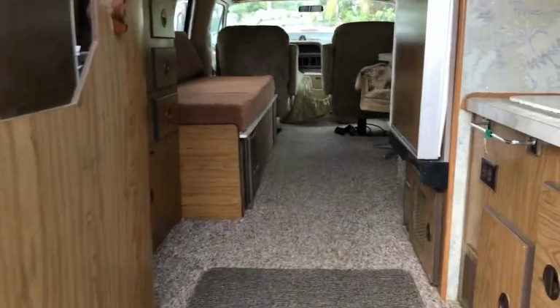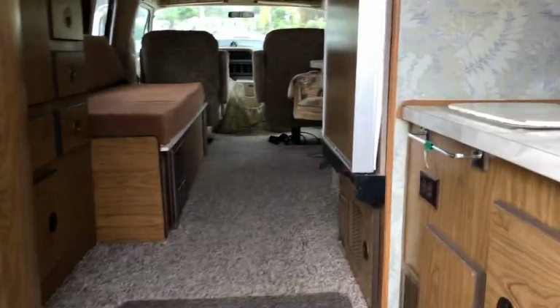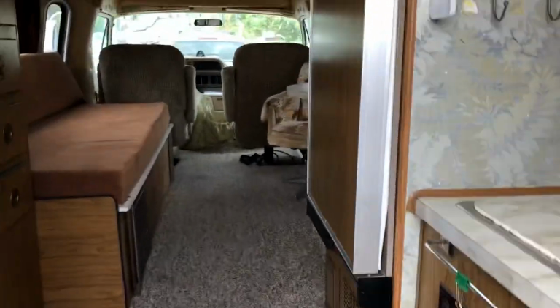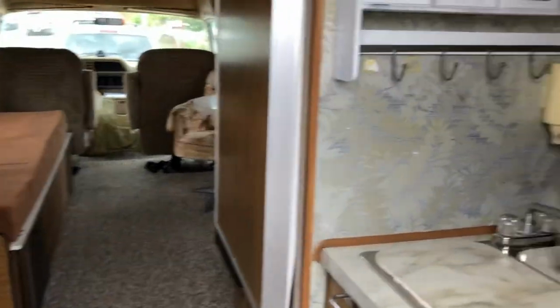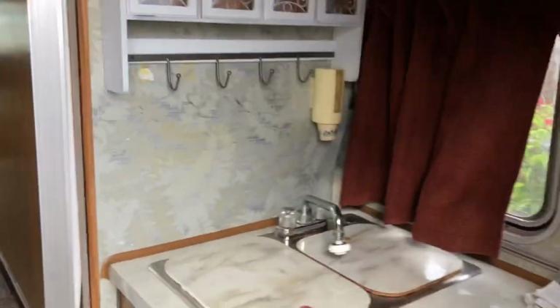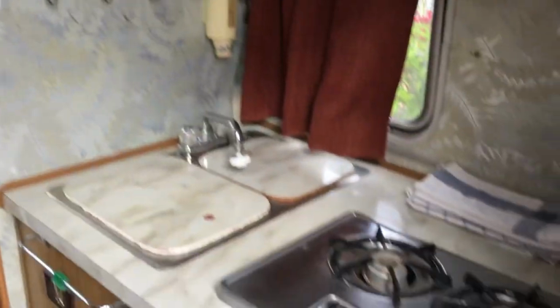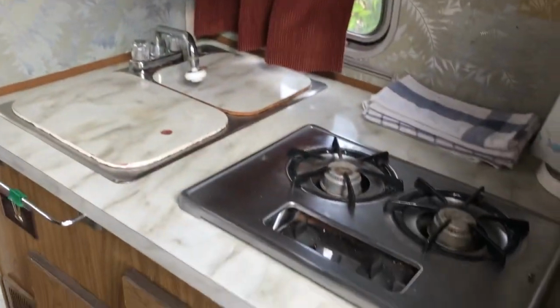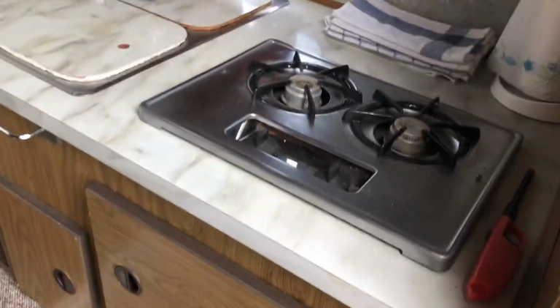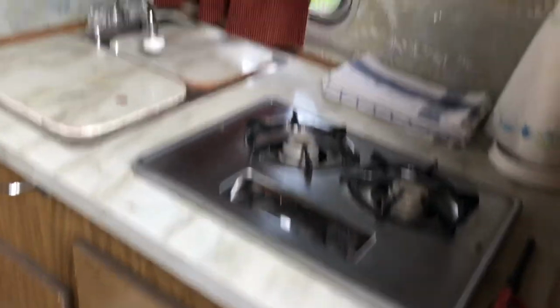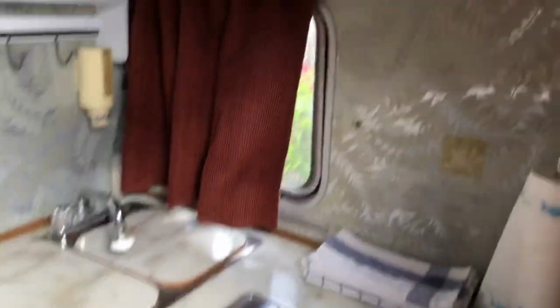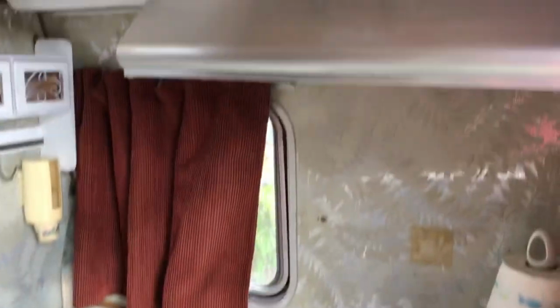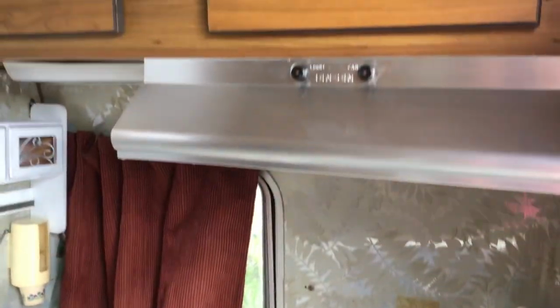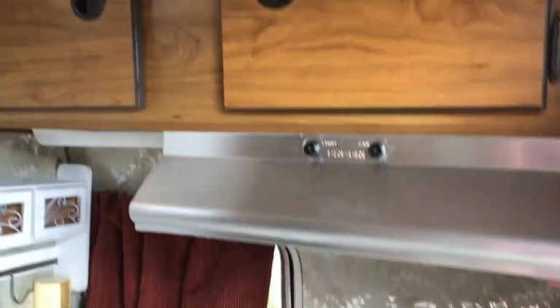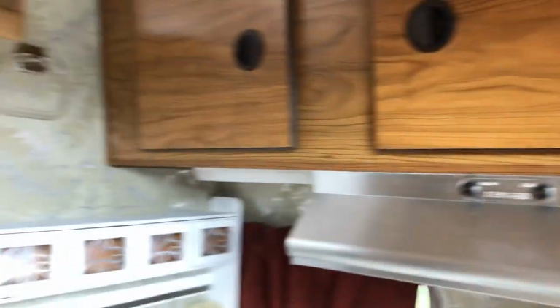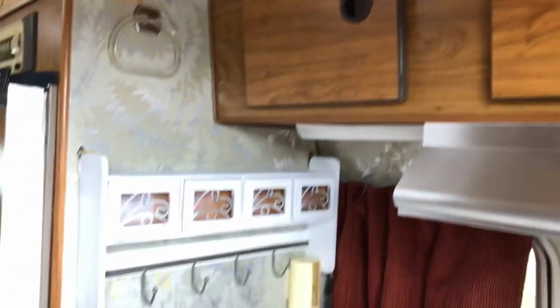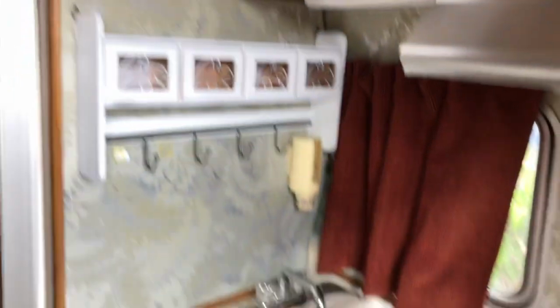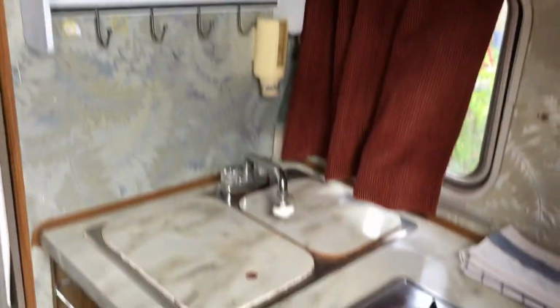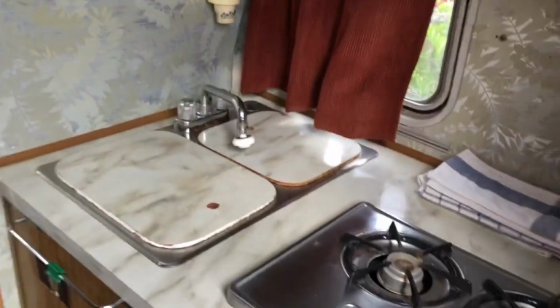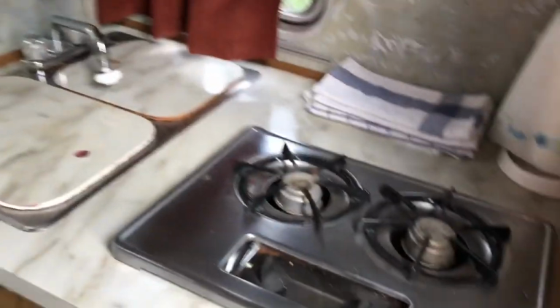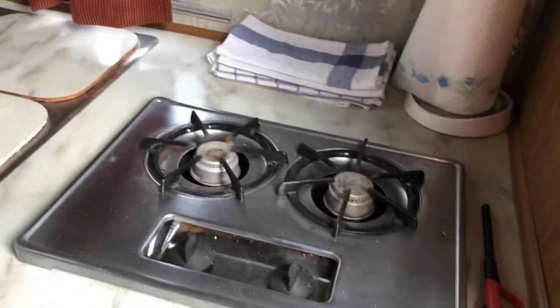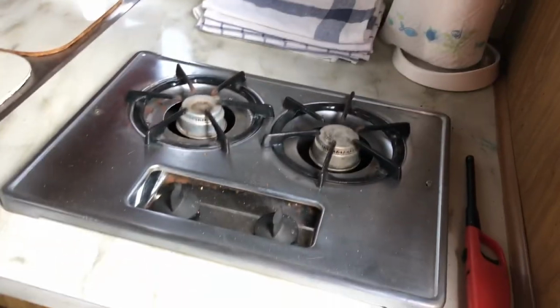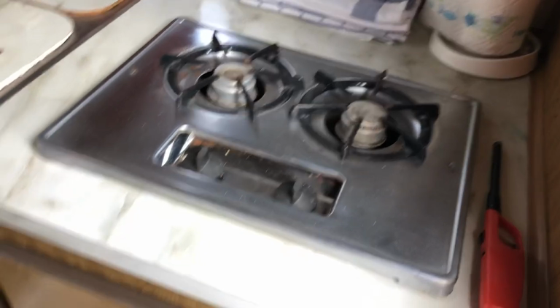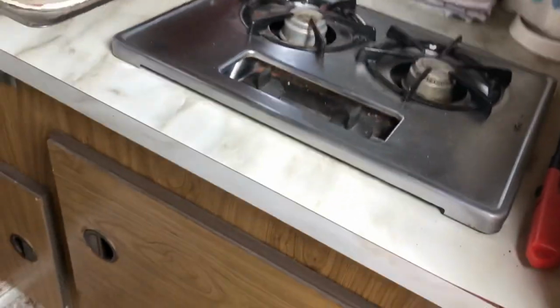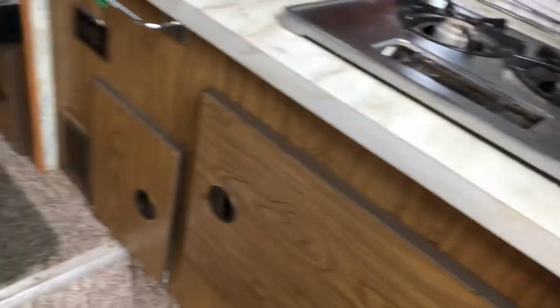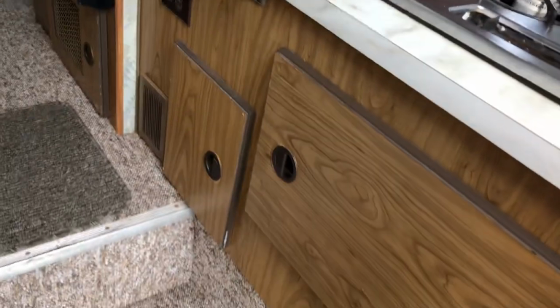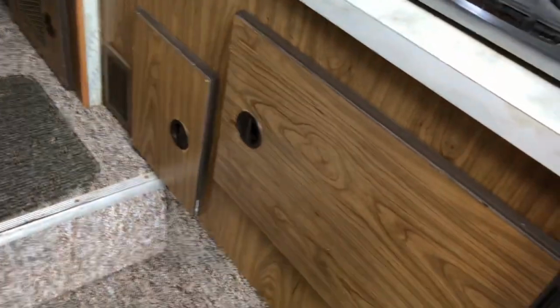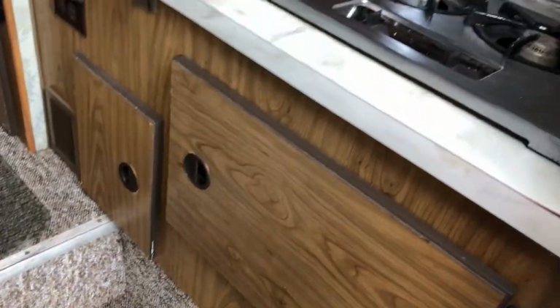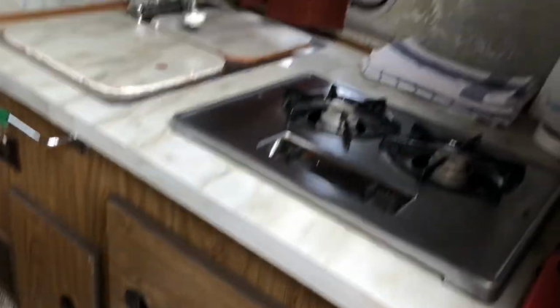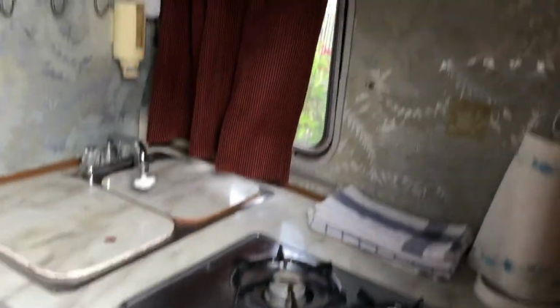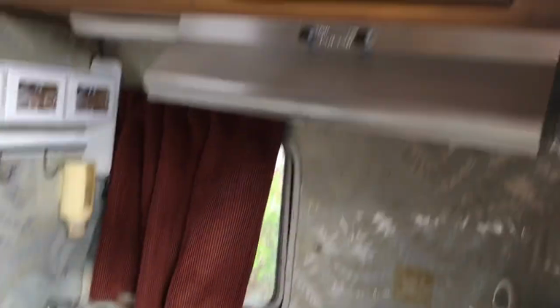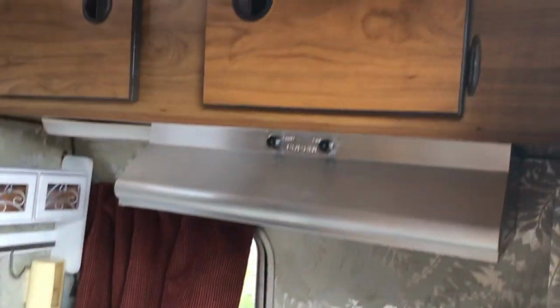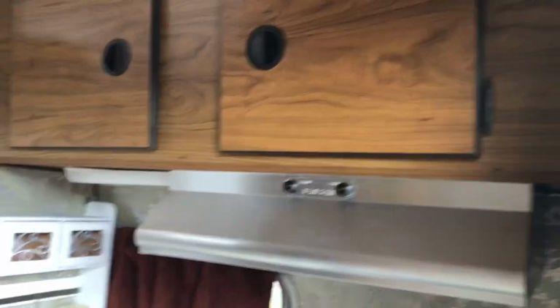Step right into the kitchen, directly to your right — a sink that works, everything works, storage underneath, and storage up top.